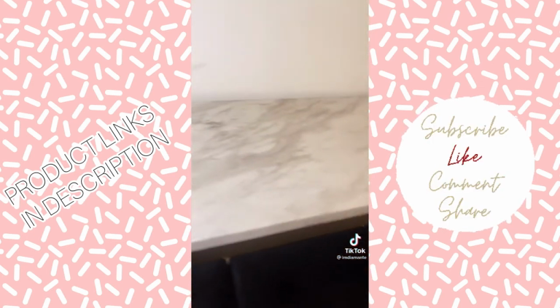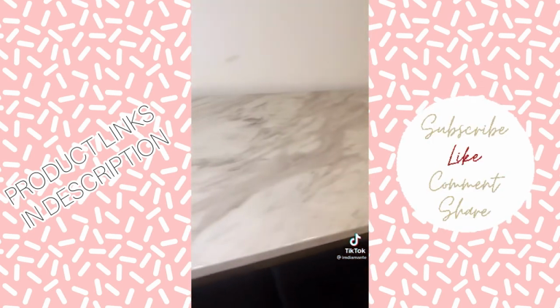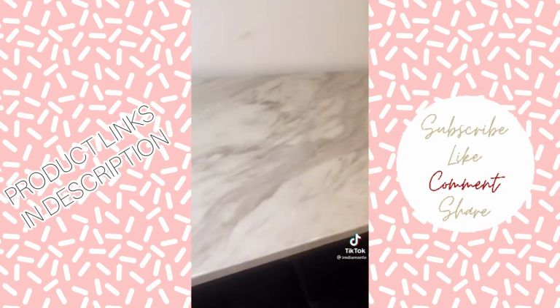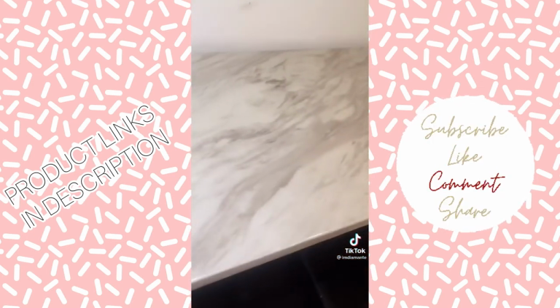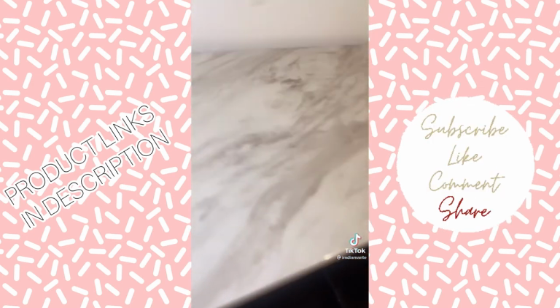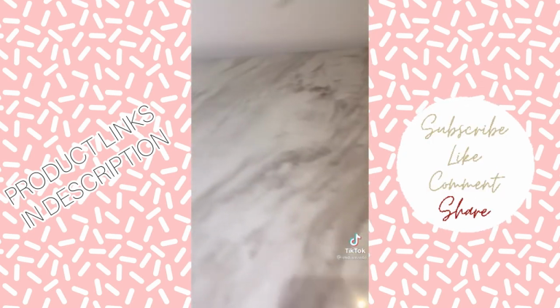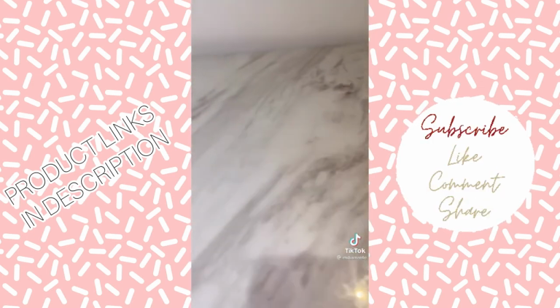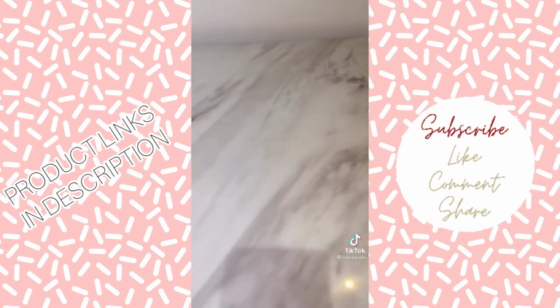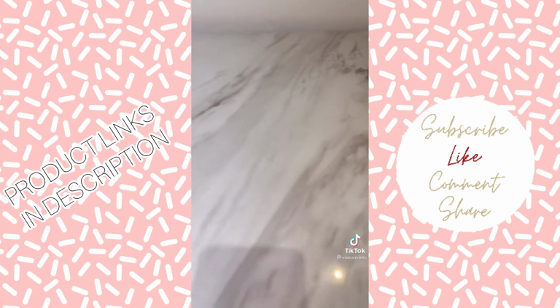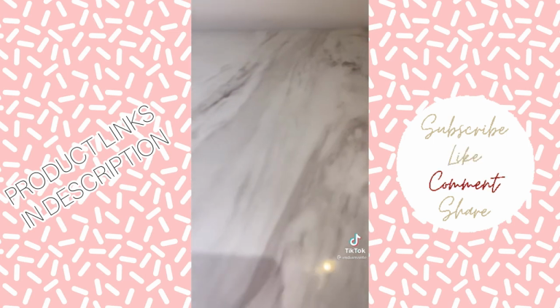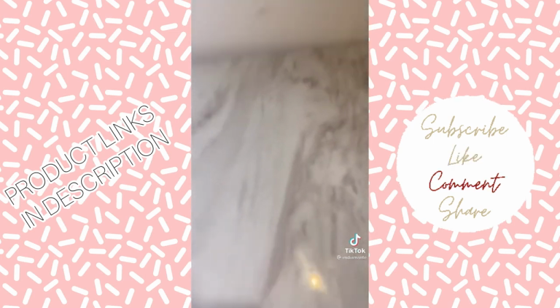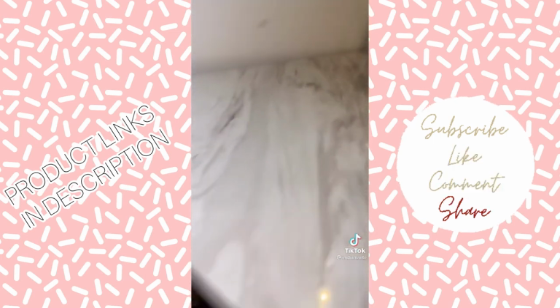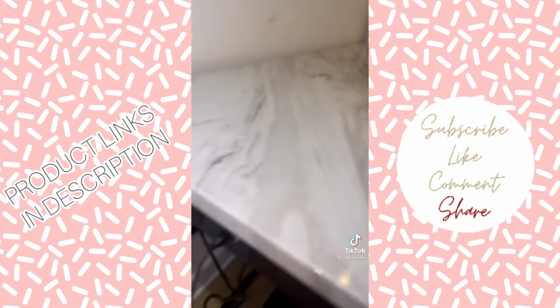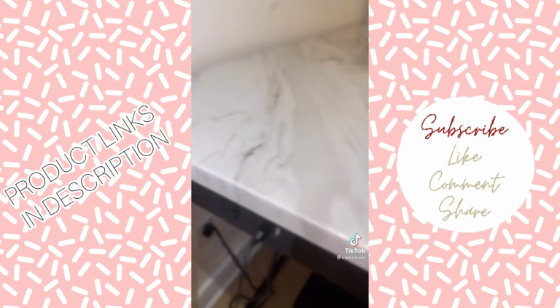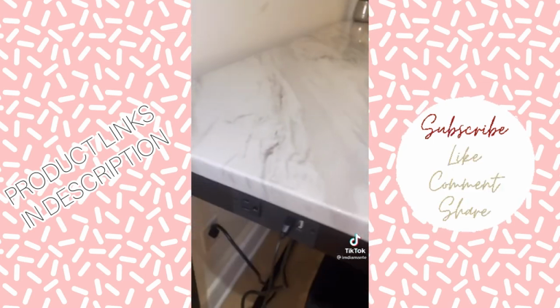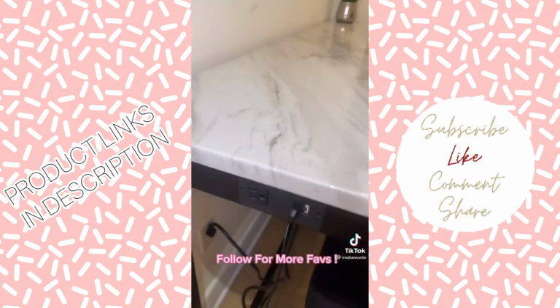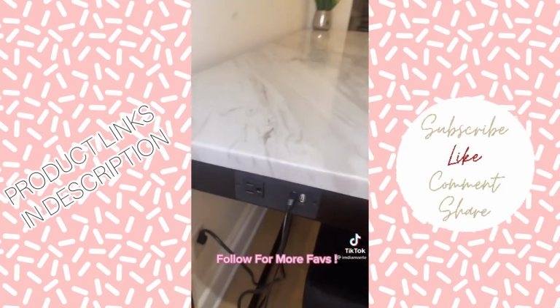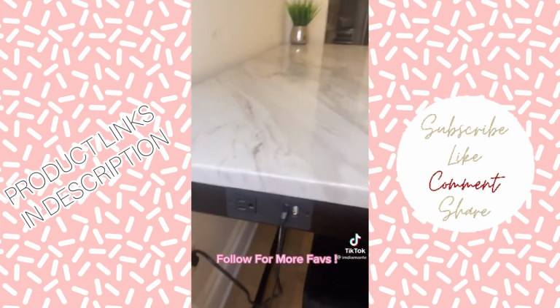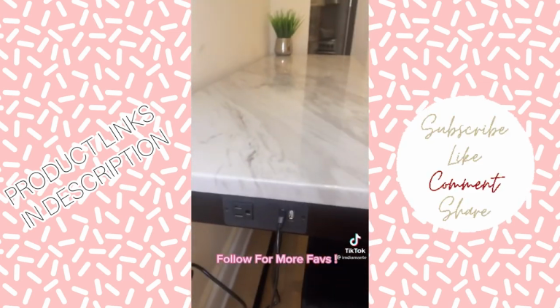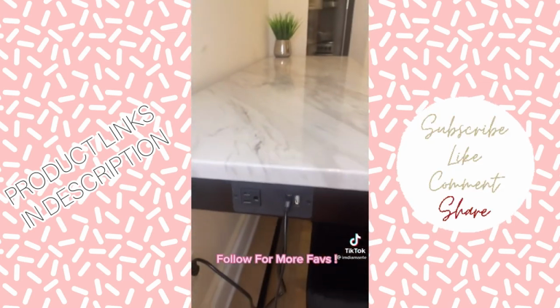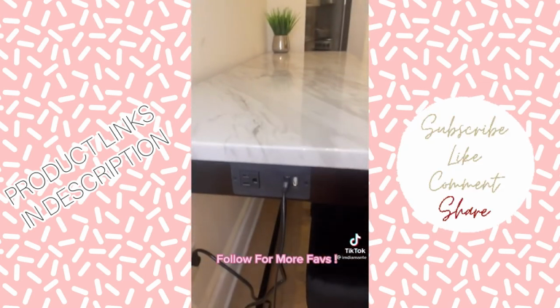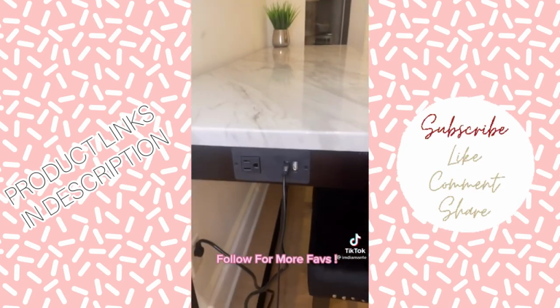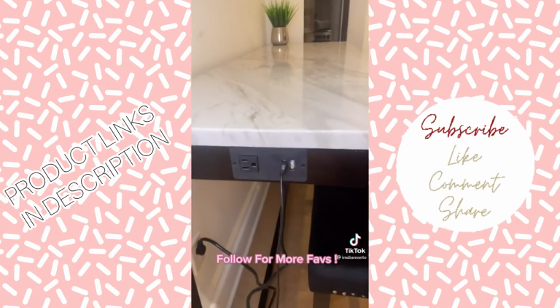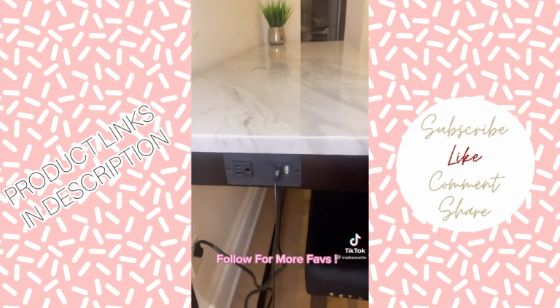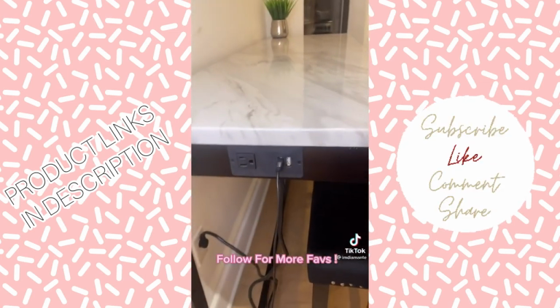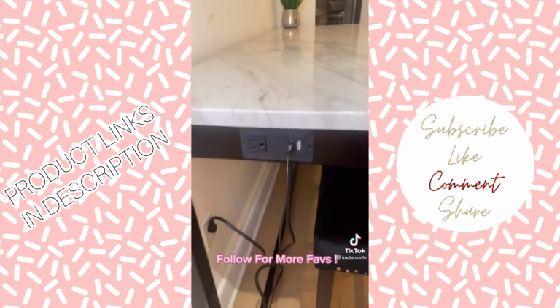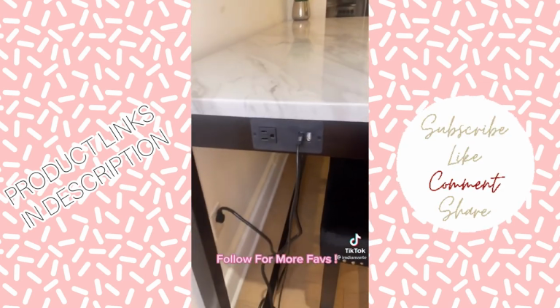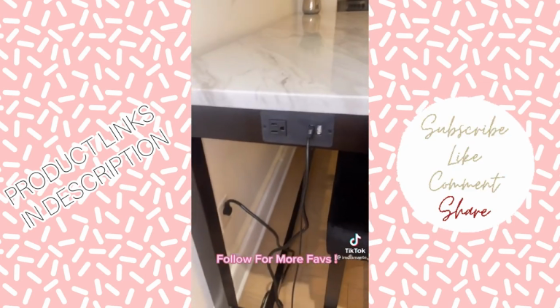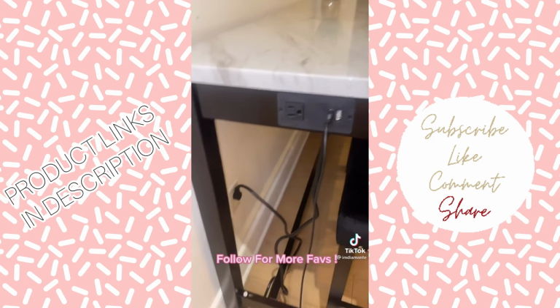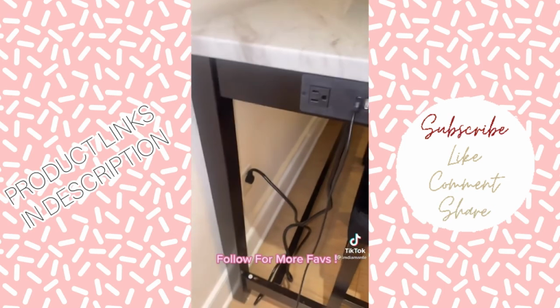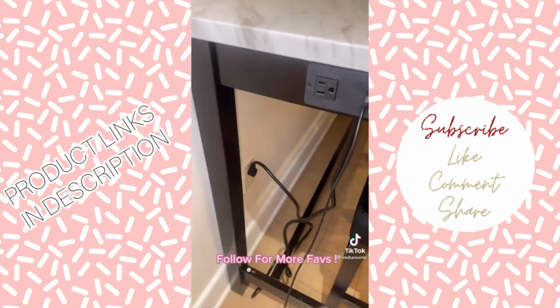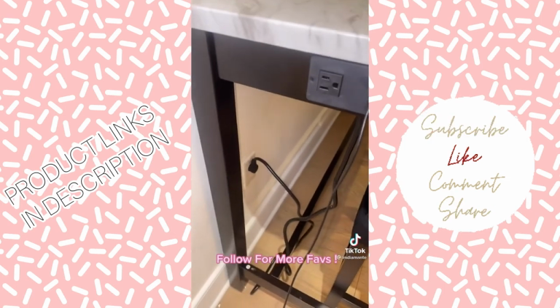I love the marble — it looks very realistic. And my favorite part is the USB plug-ins and the charger port.